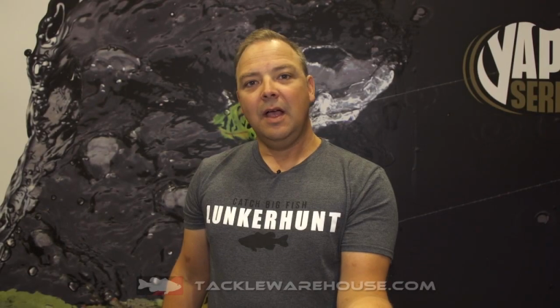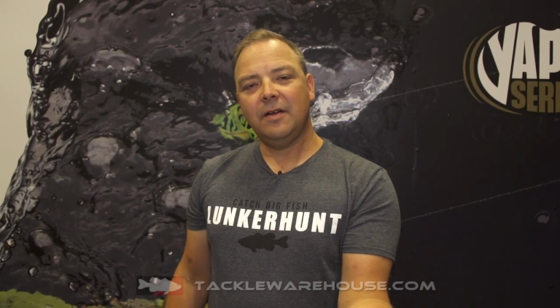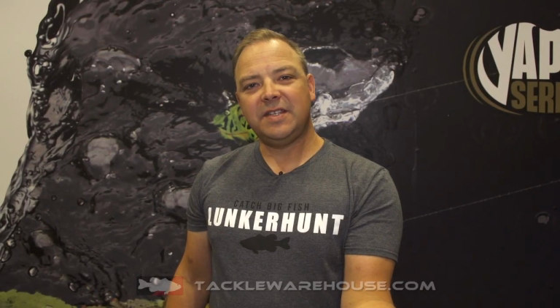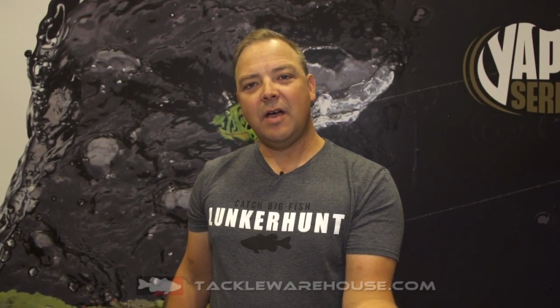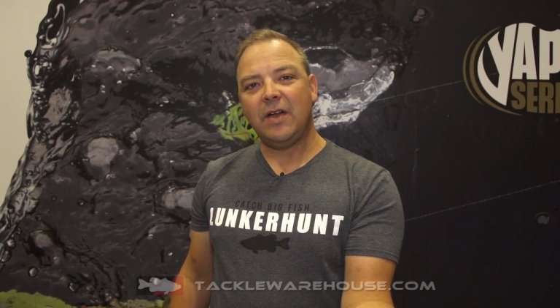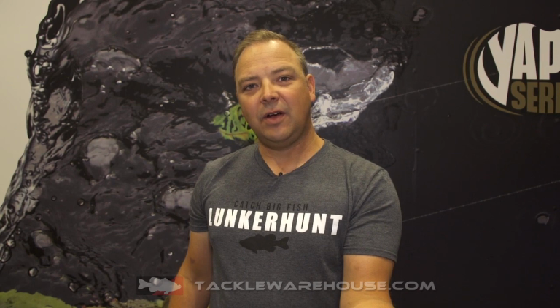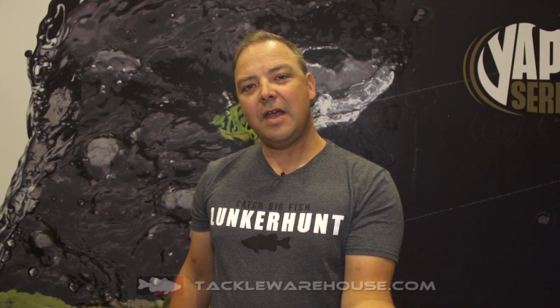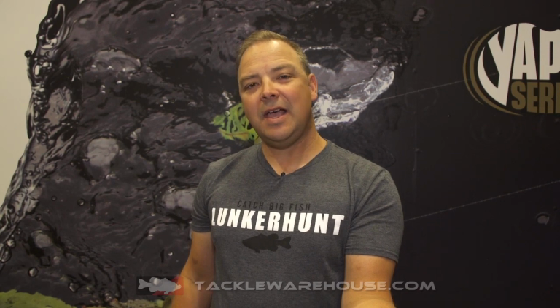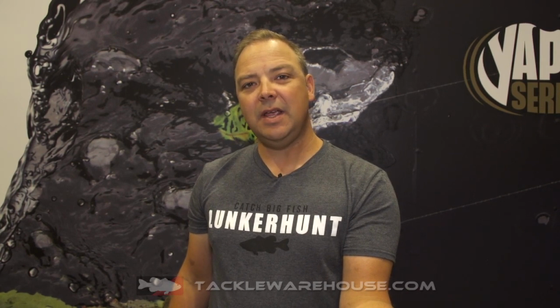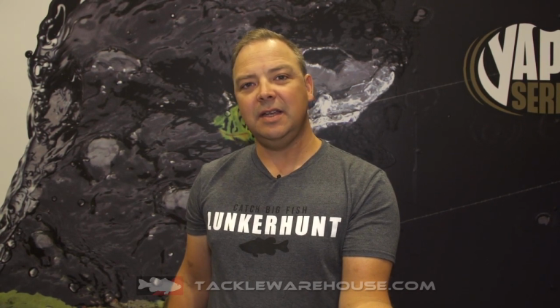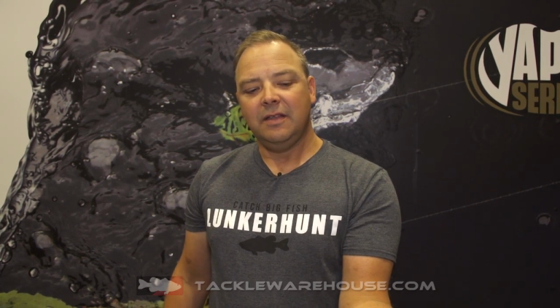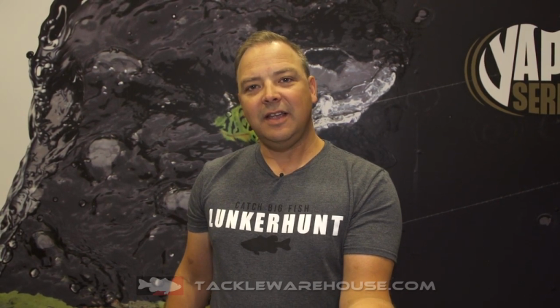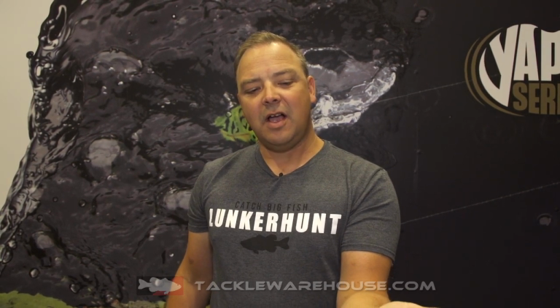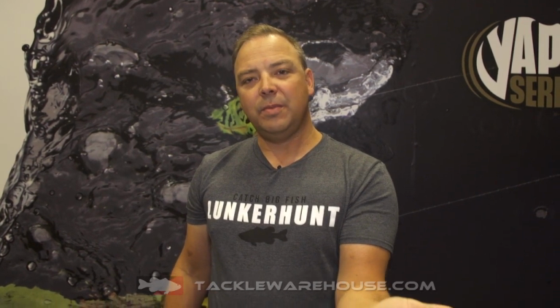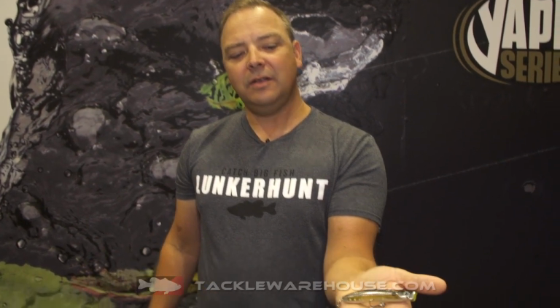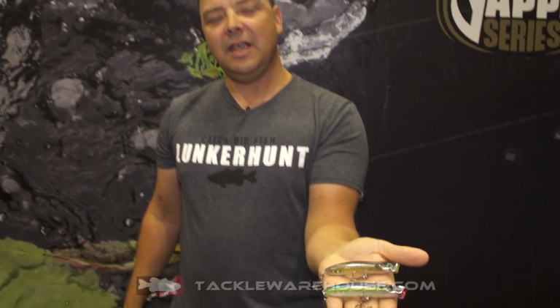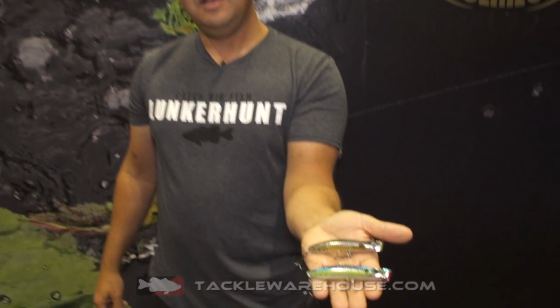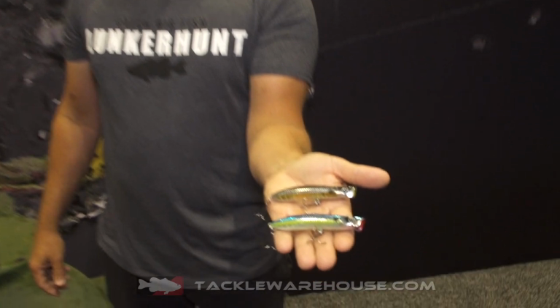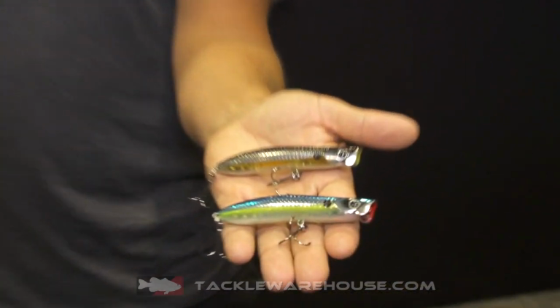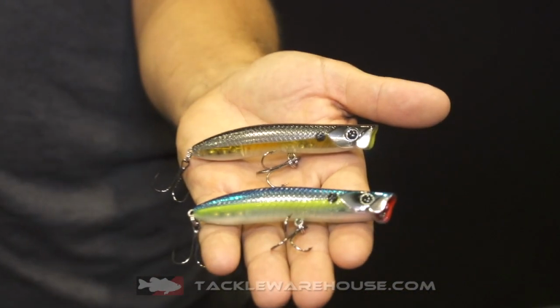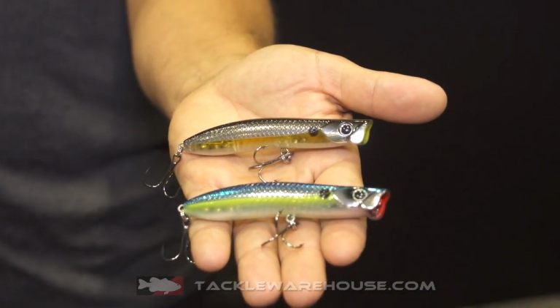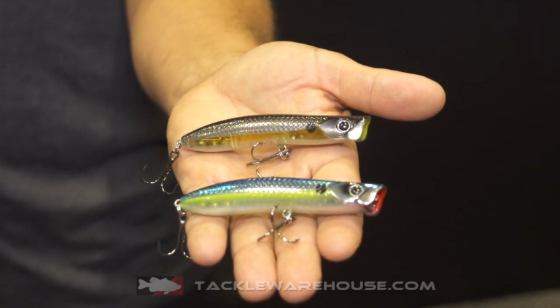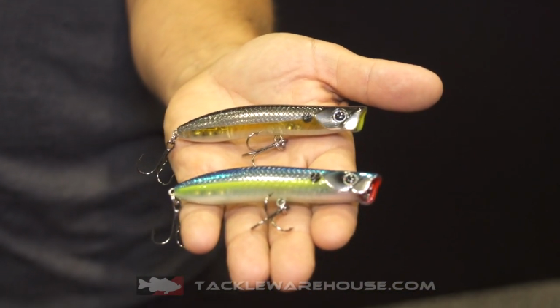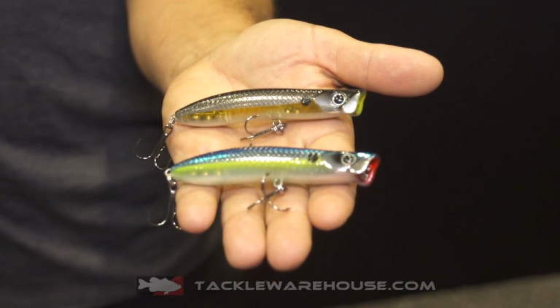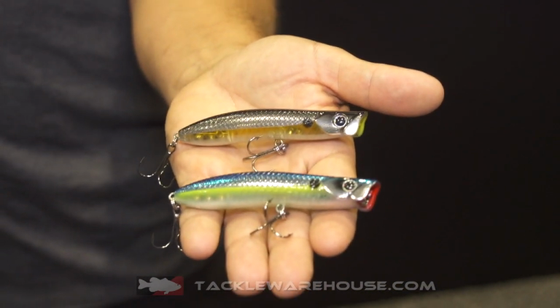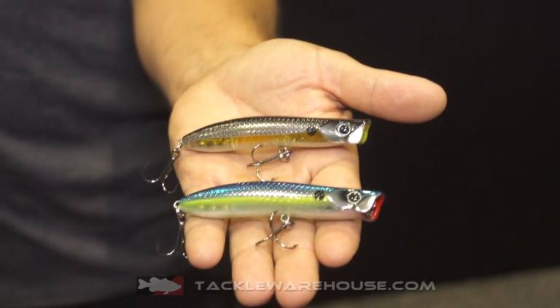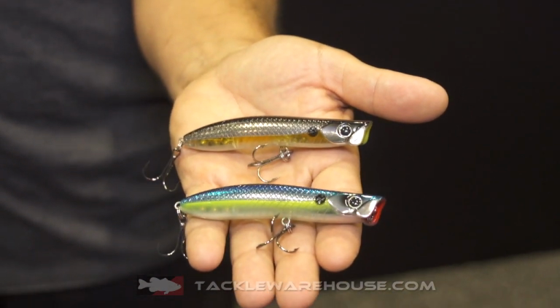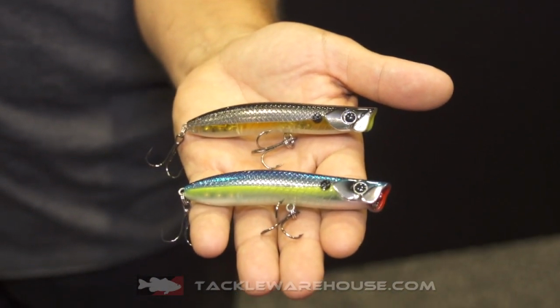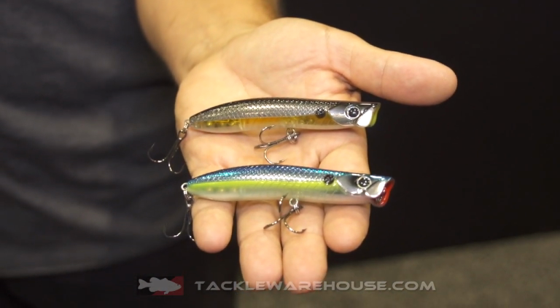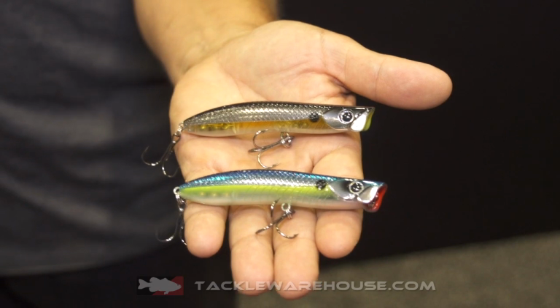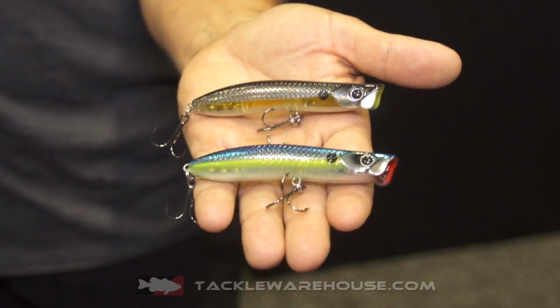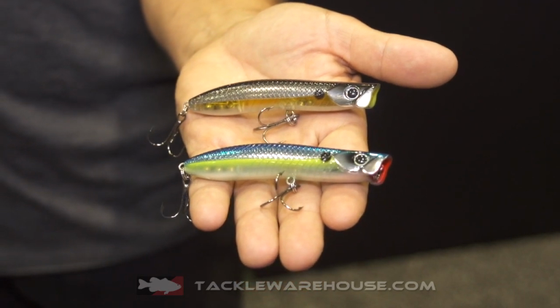Hi there, this is Dave McDonald, founder of Lunkerhunt at ICAST 2018. Today I'd like to talk to you a bit about the Lunkerhunt Impact Pencil Popper. It is 3 and 5 eighths of an inch long and weighs half ounce.